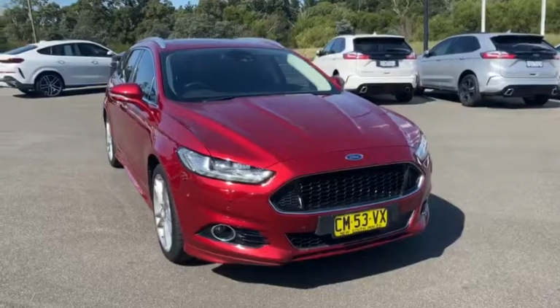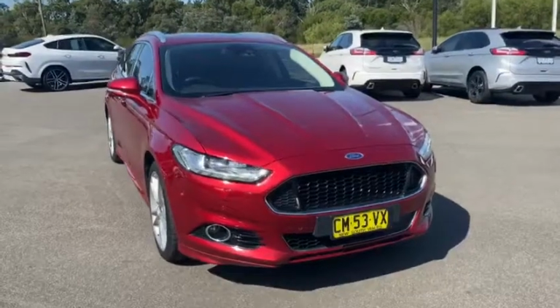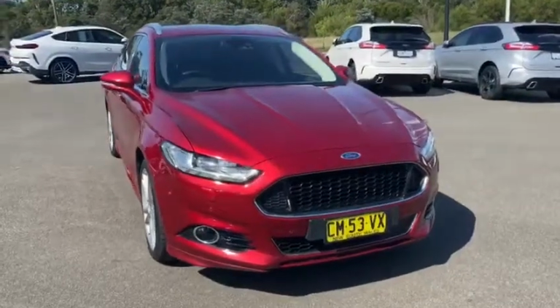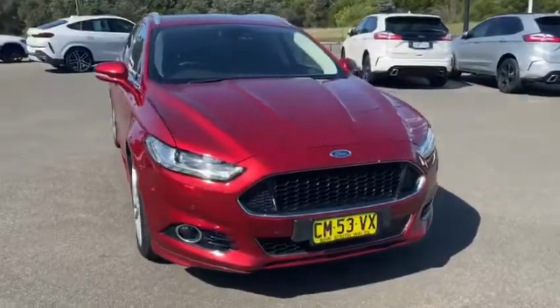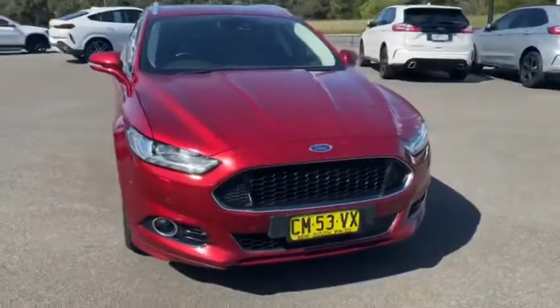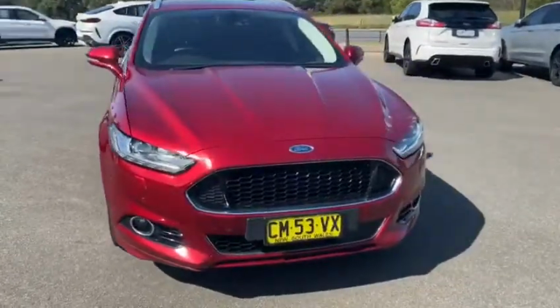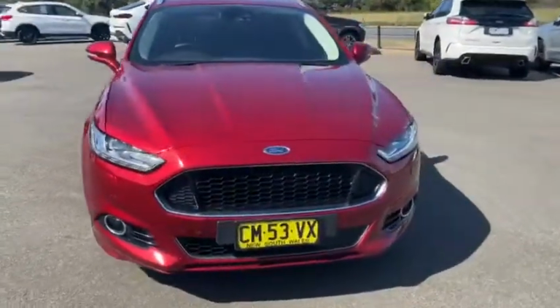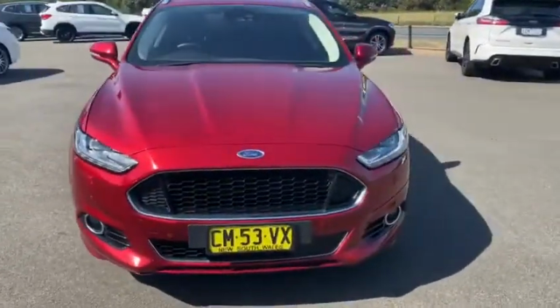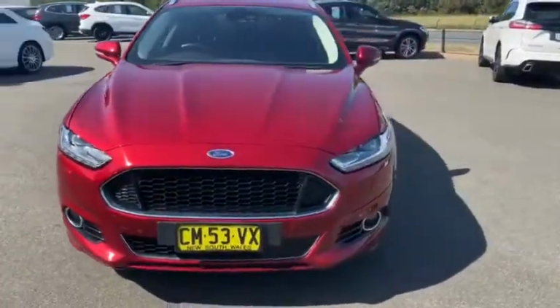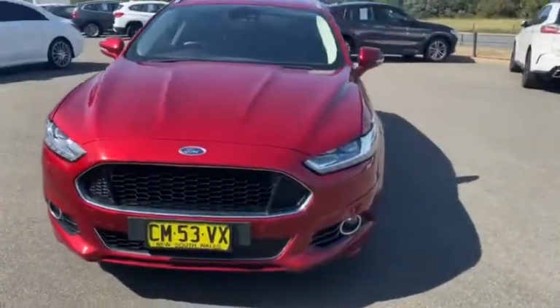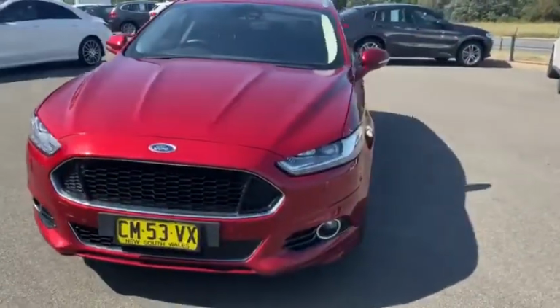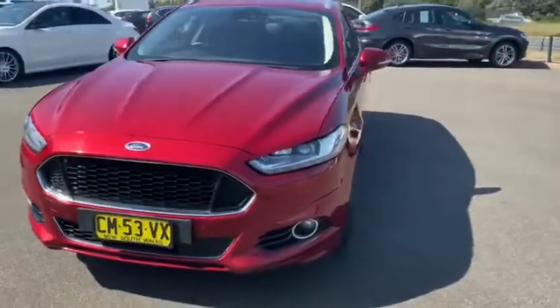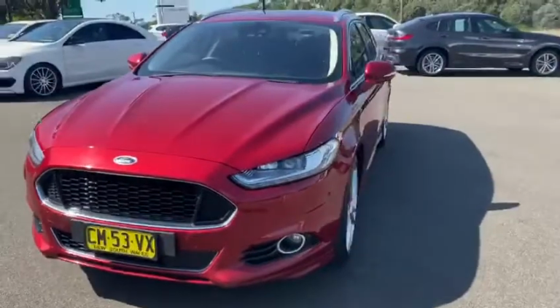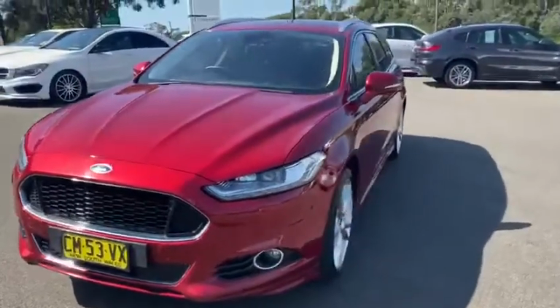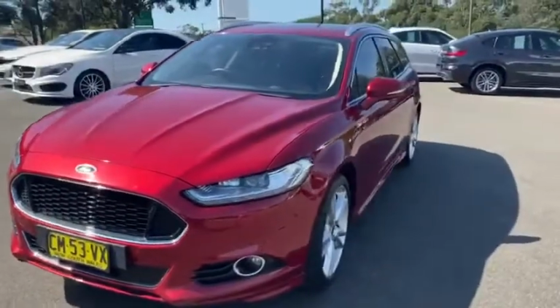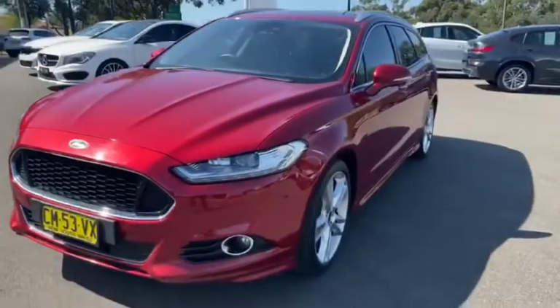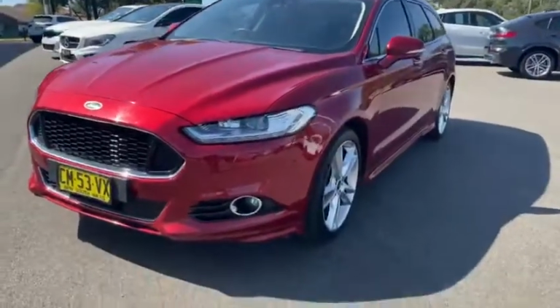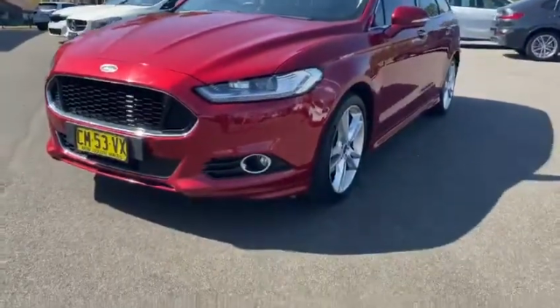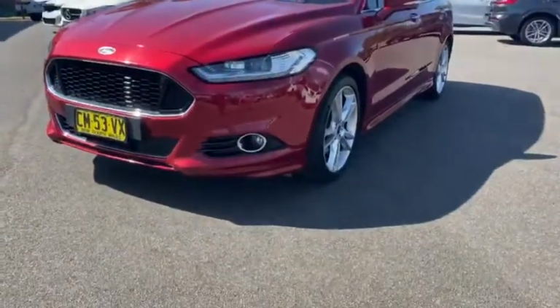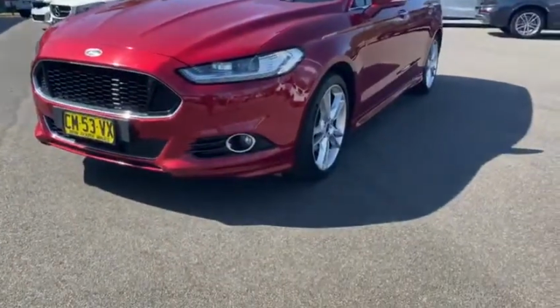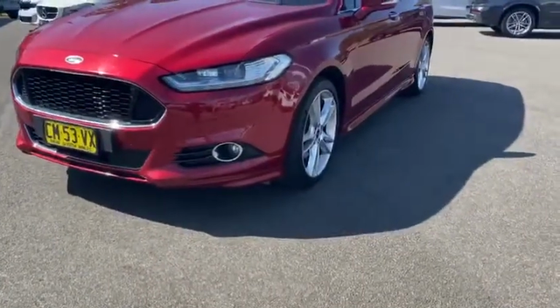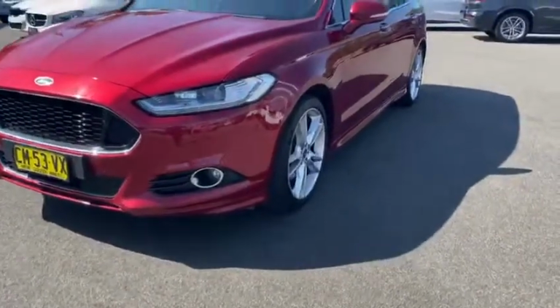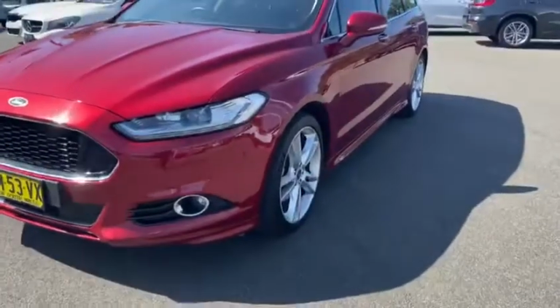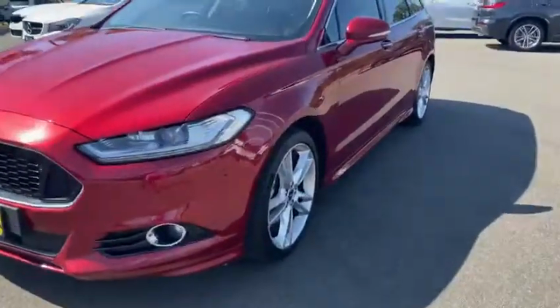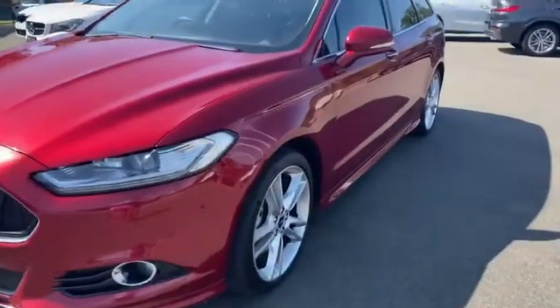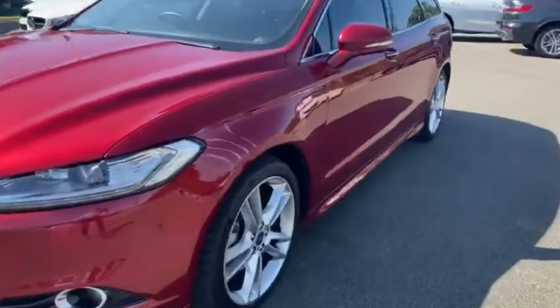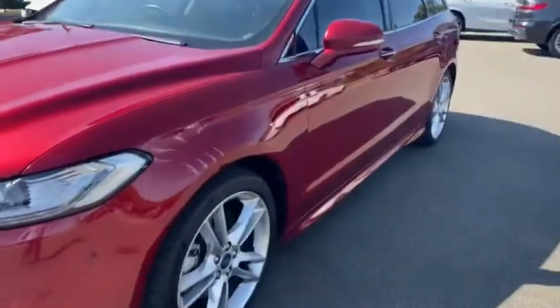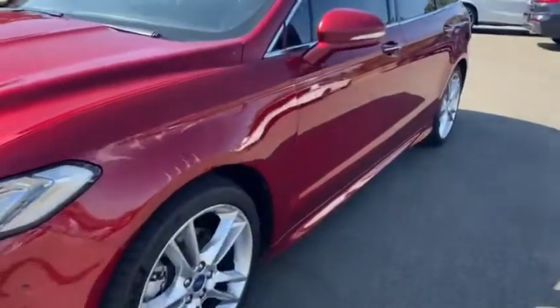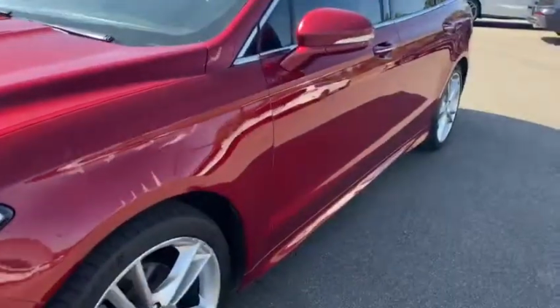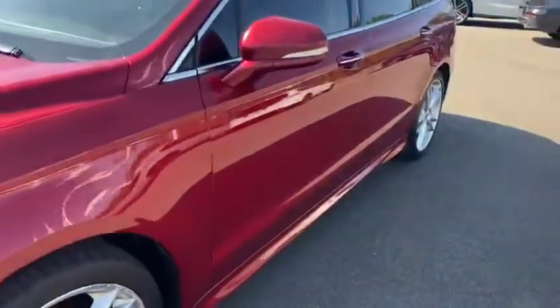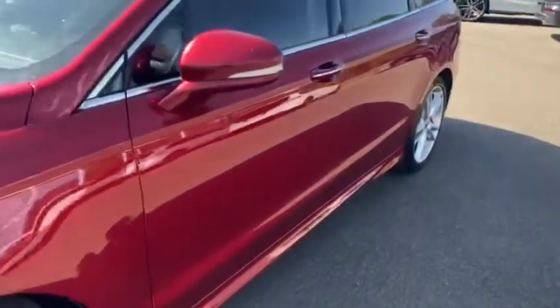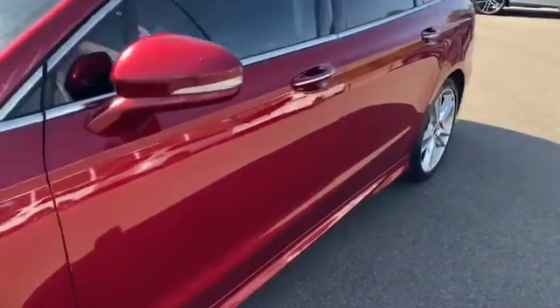Thank you so much for checking out our just arrived Ford Mondeo Titanium diesel wagon. As you can see, it's in this absolutely stunning ruby red metallic paint, and of course being a Titanium, it is loaded with features.